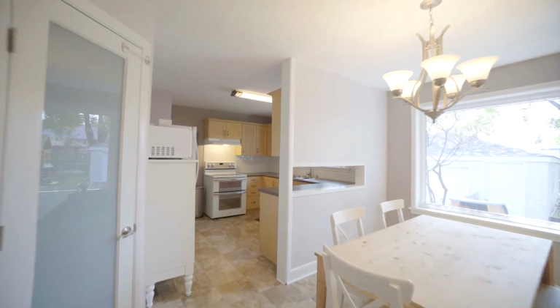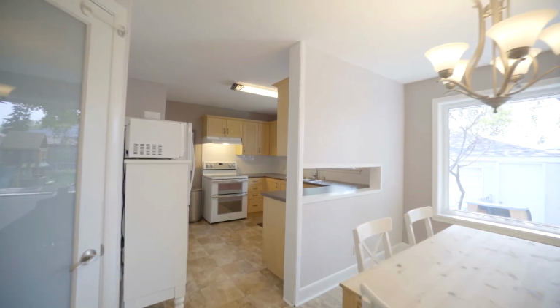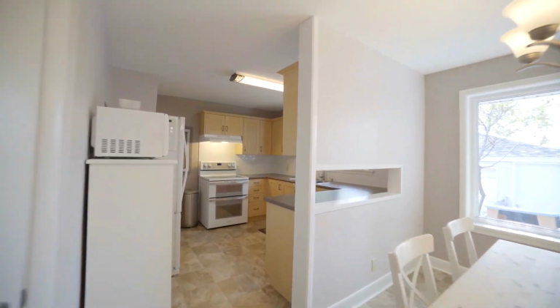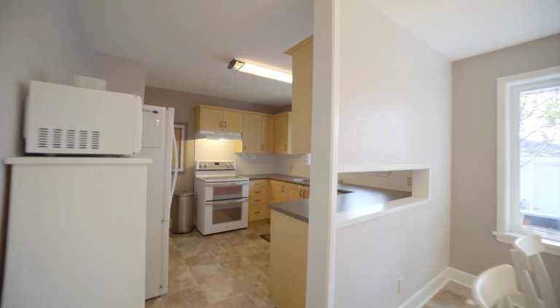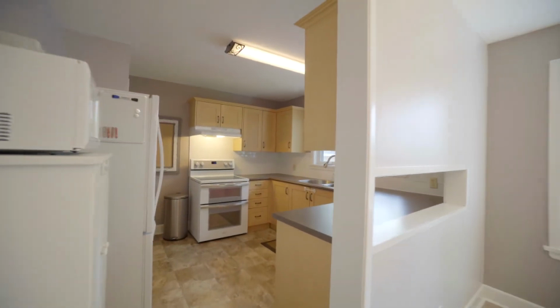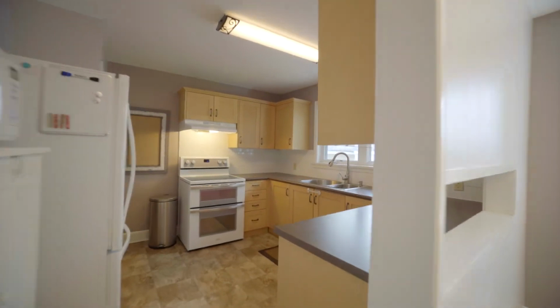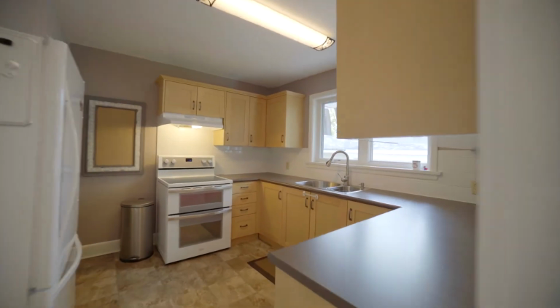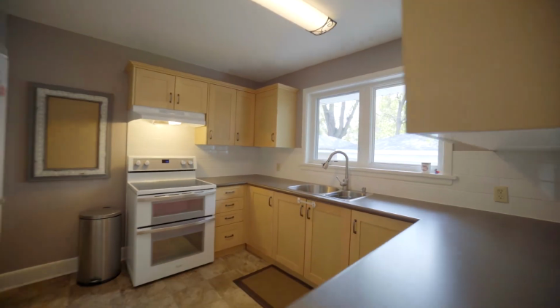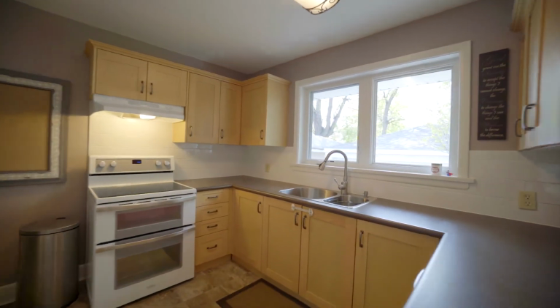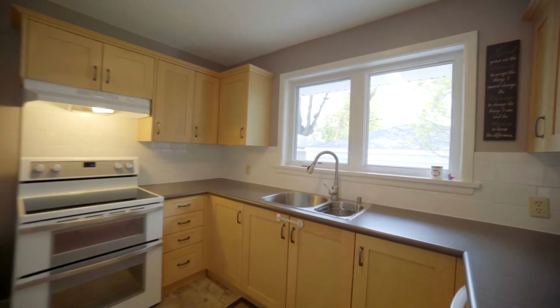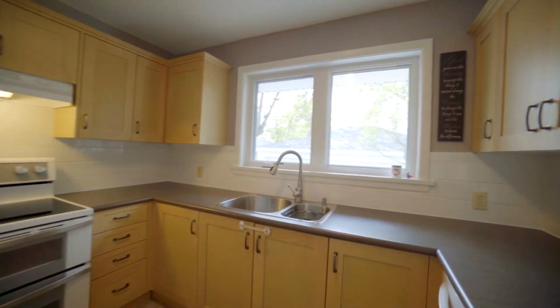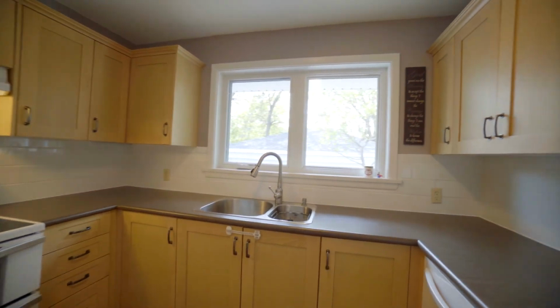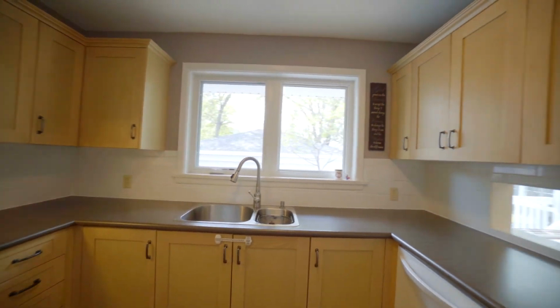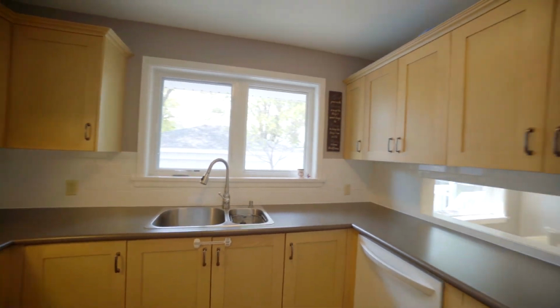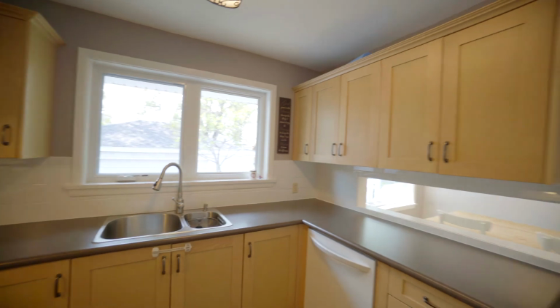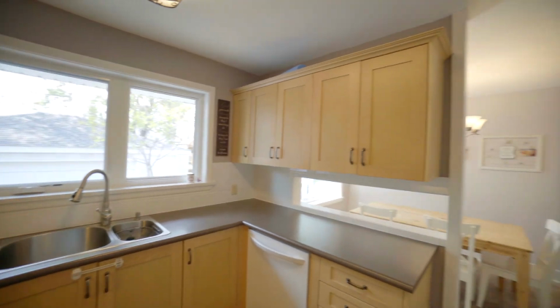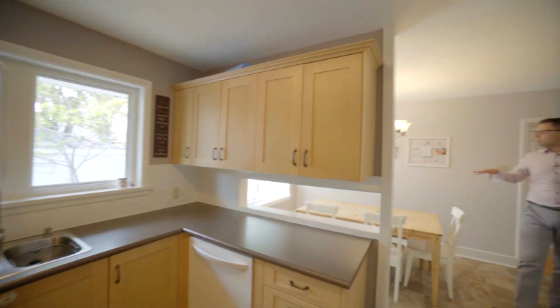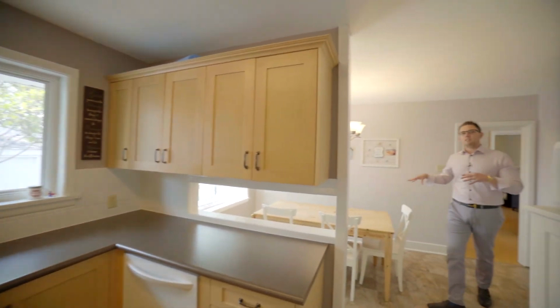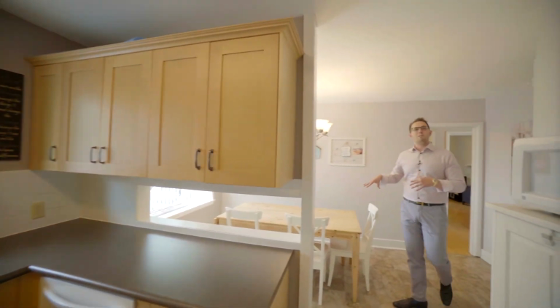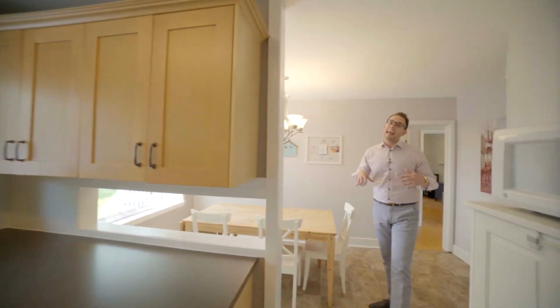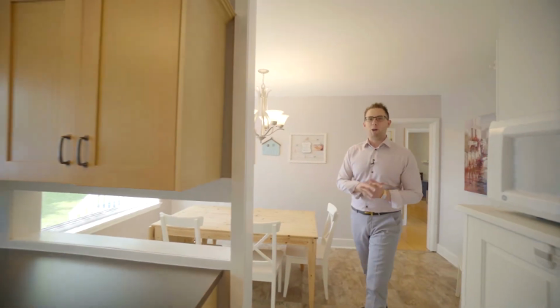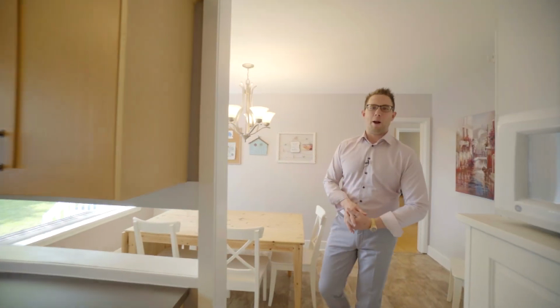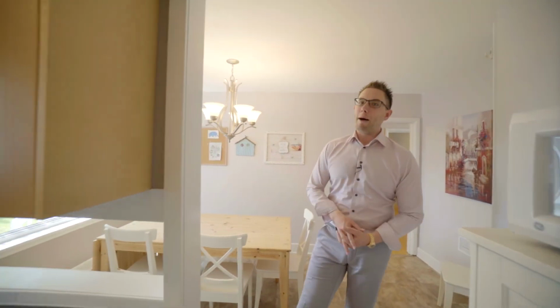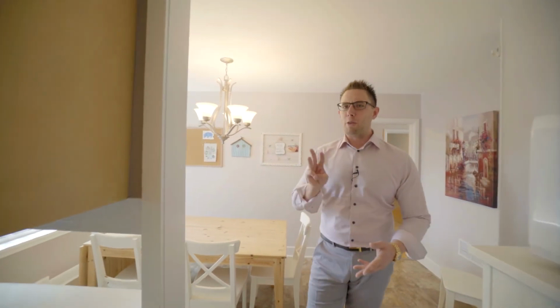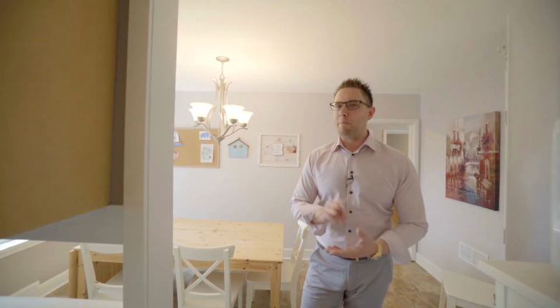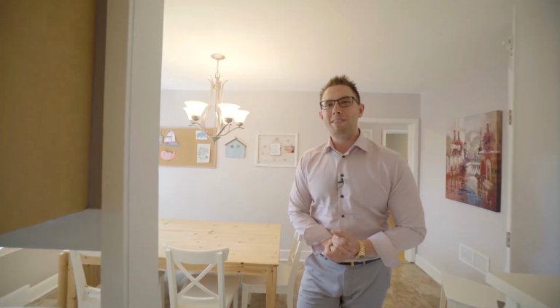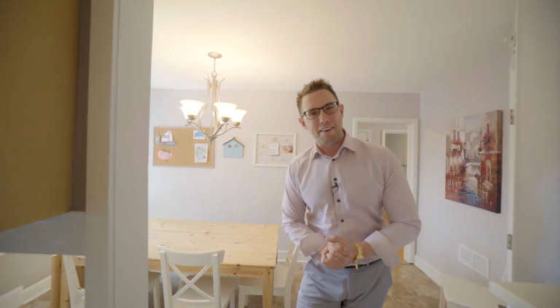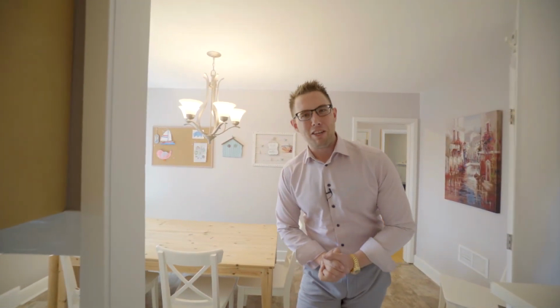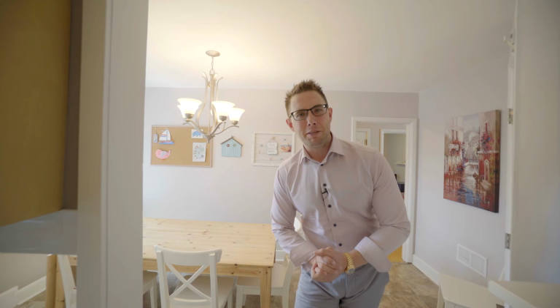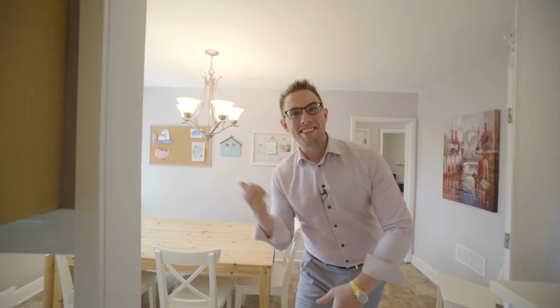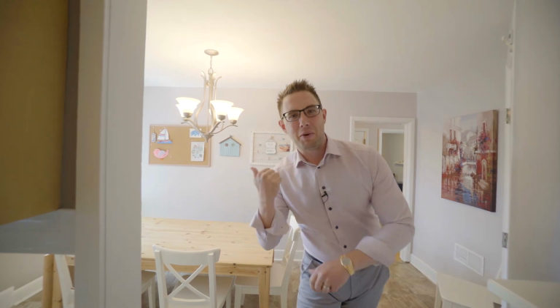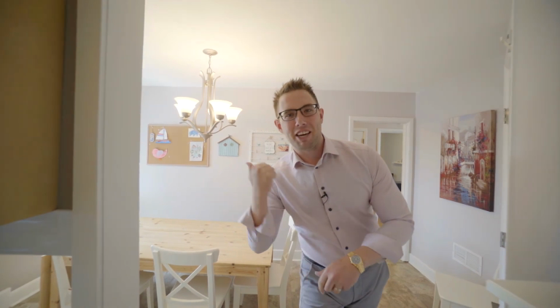The eat-in kitchen area has also been completely remodeled with upgraded cabinetry, backsplash, and appliances. There's lots of room to eat and work in here, but we've got three more bedrooms and a fully finished basement, so let's go have a look.